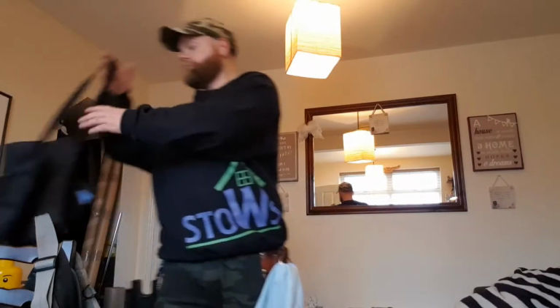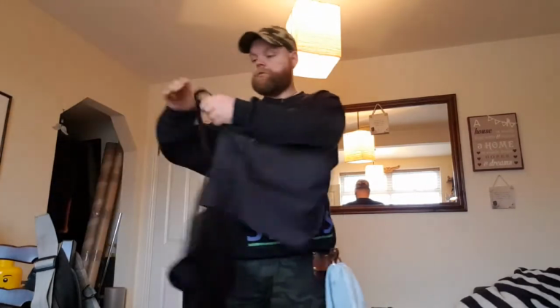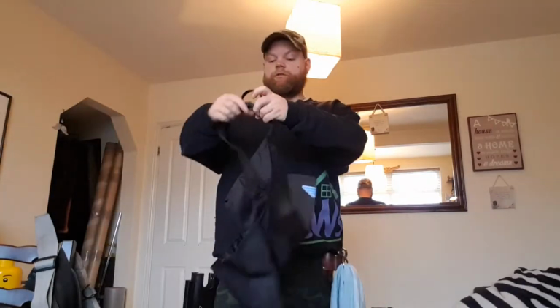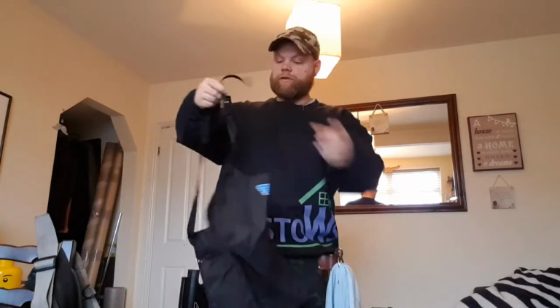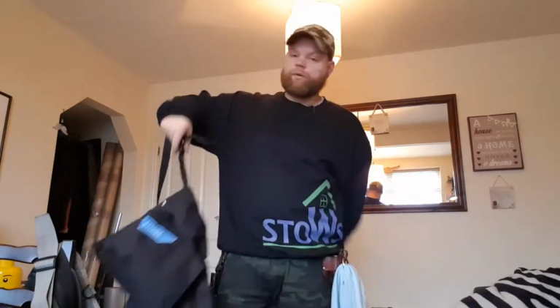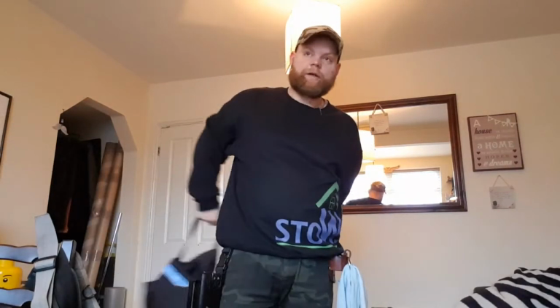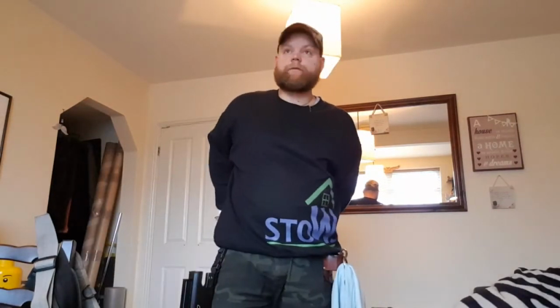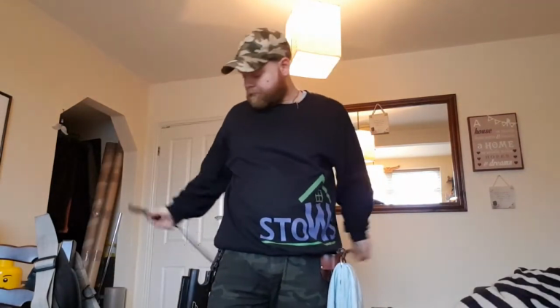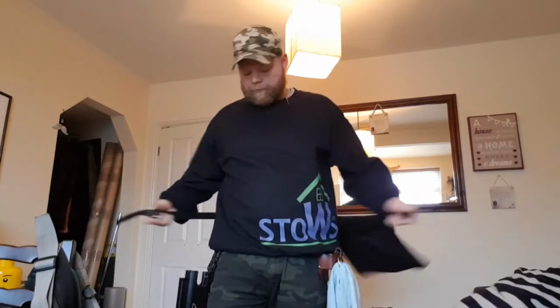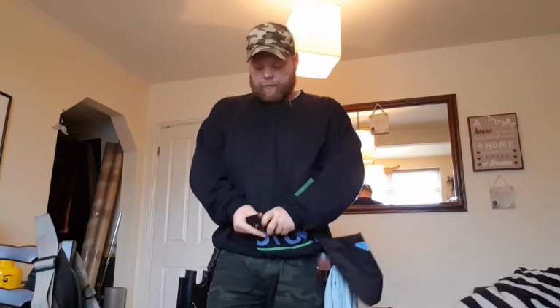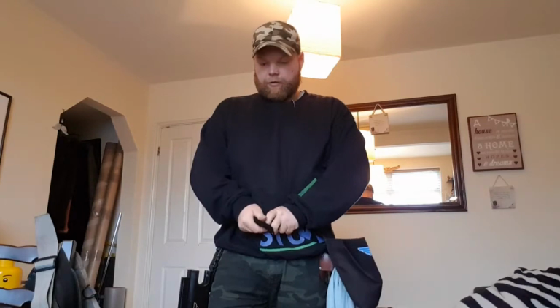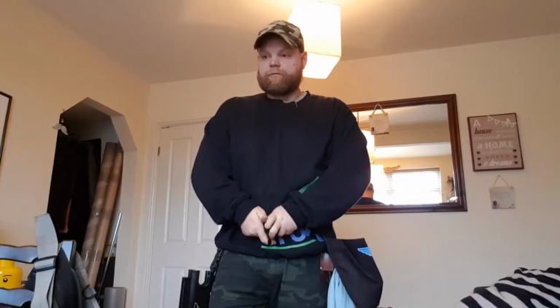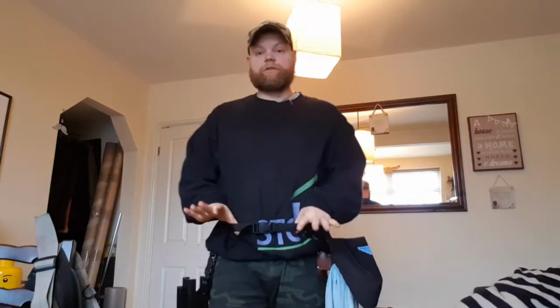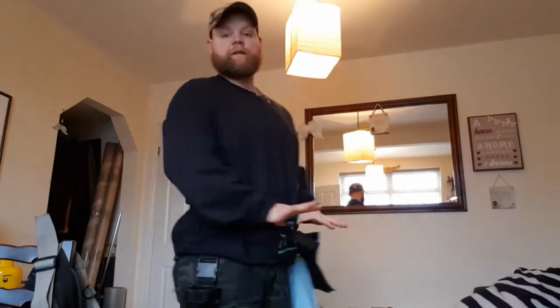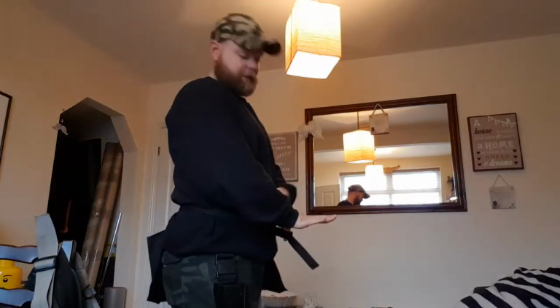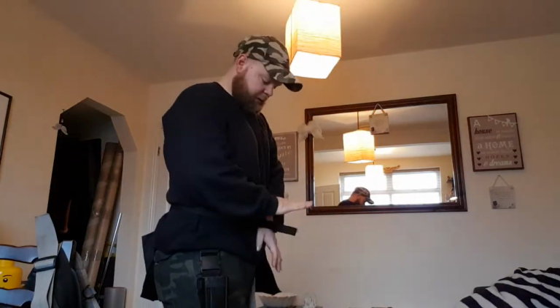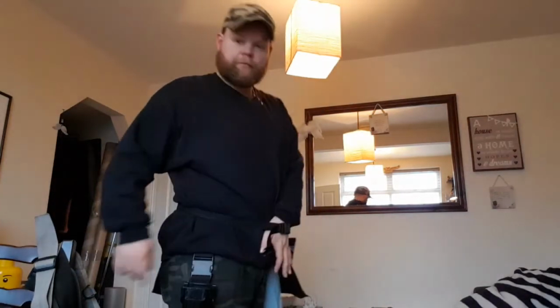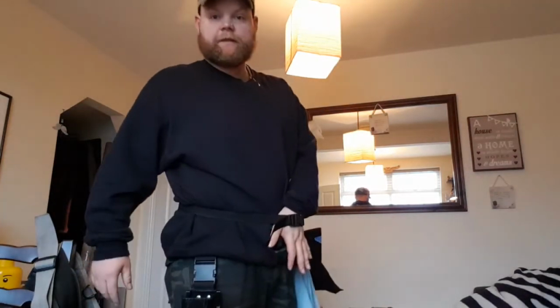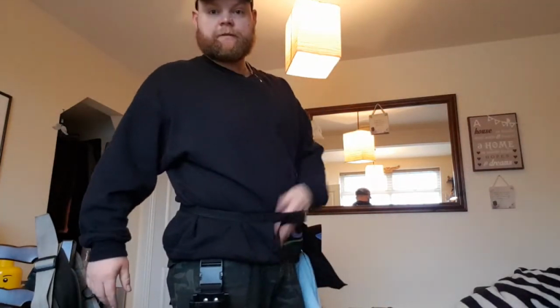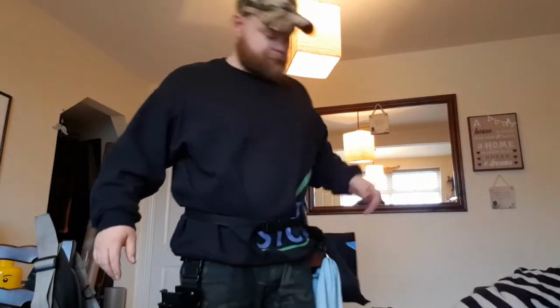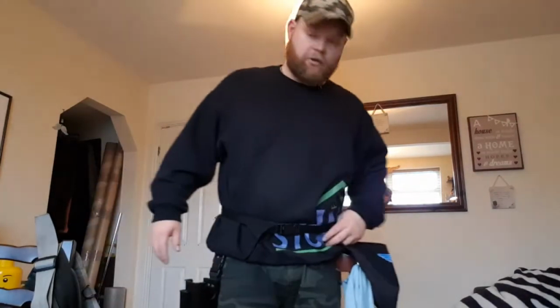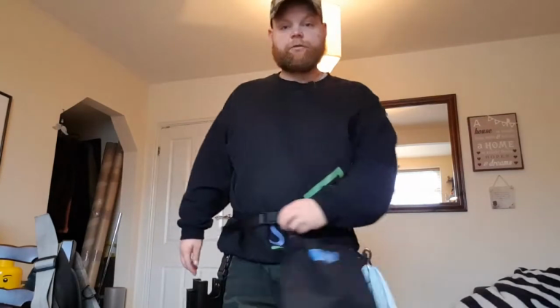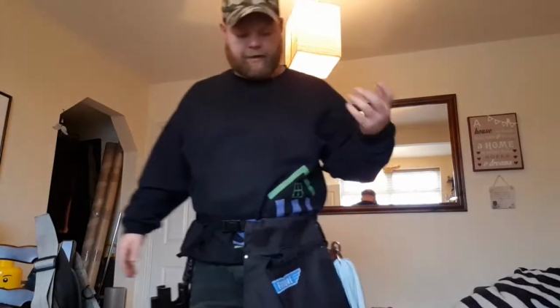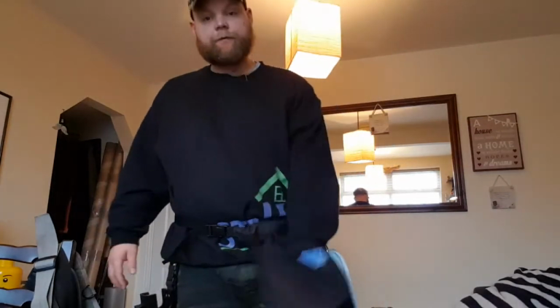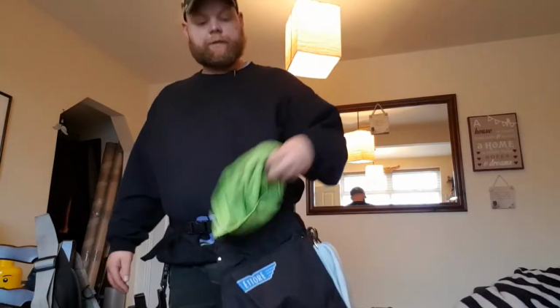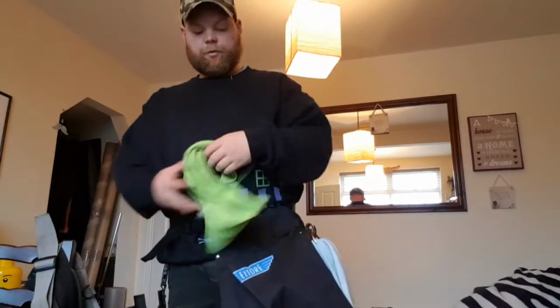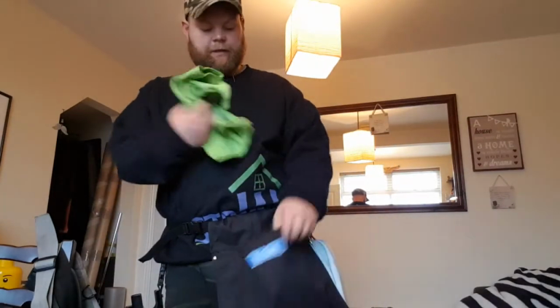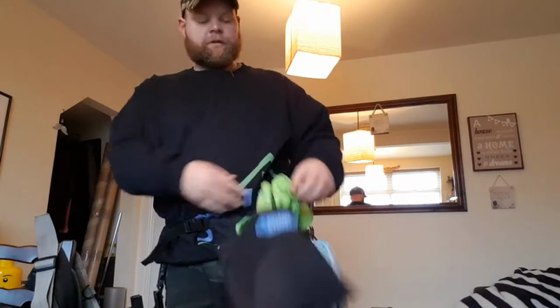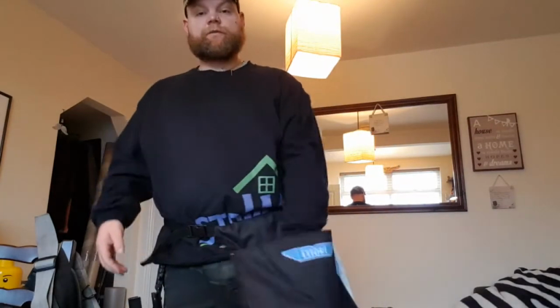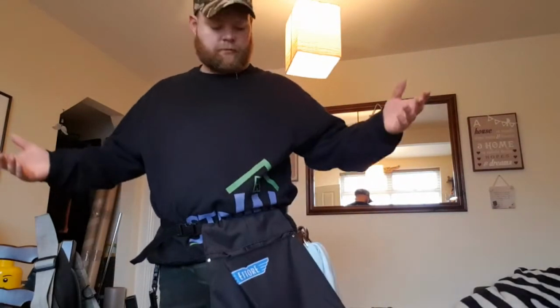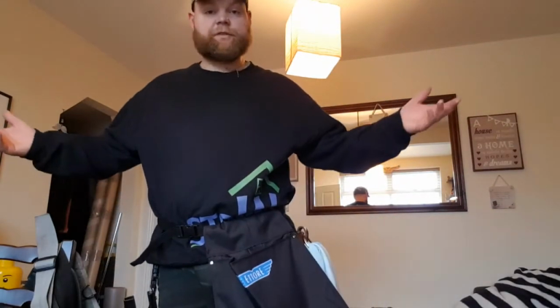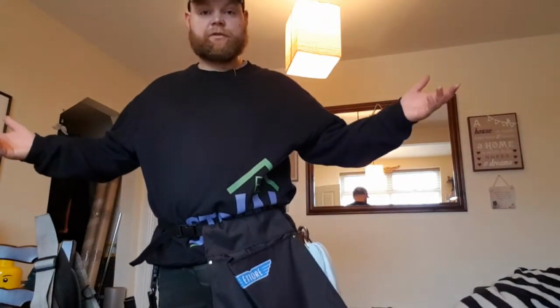And then what I've got to do — this super lightweight belt just goes on. It's not tight. Look, my hand's in there — it's not tight at all. But it's enough to support the weight of half a dozen cloths.